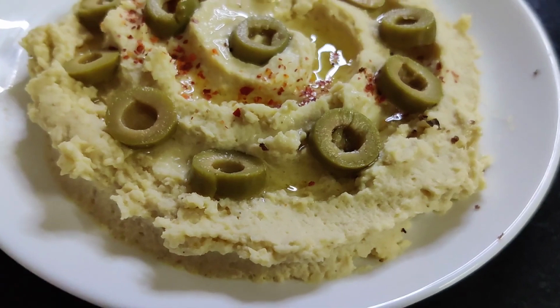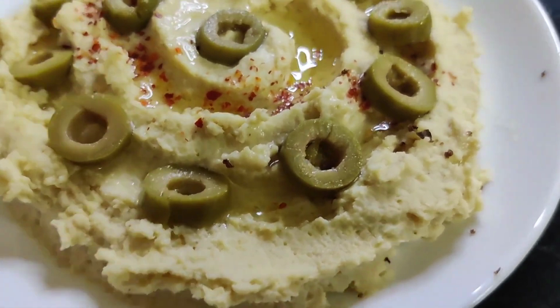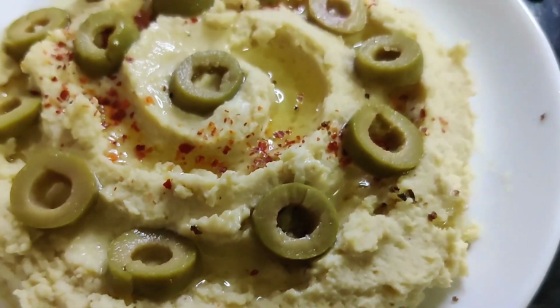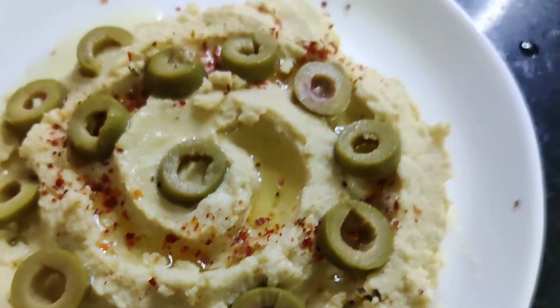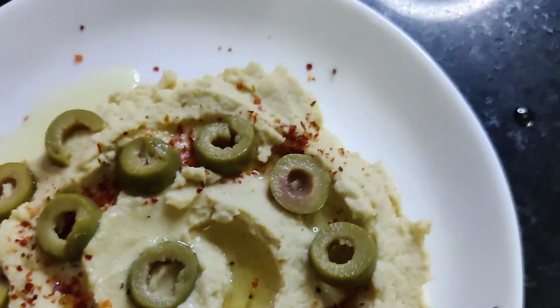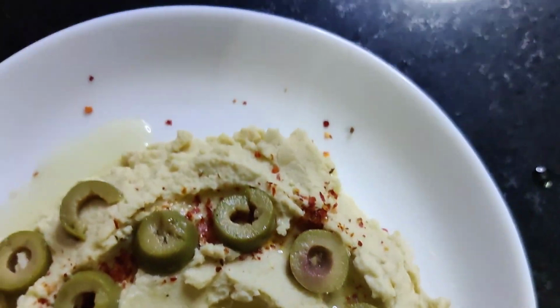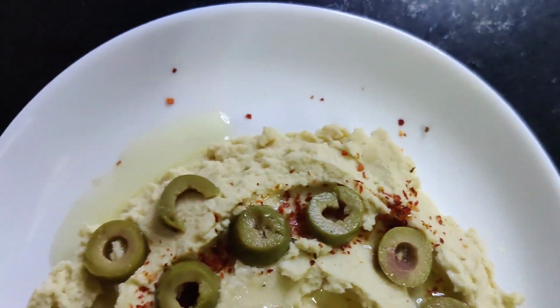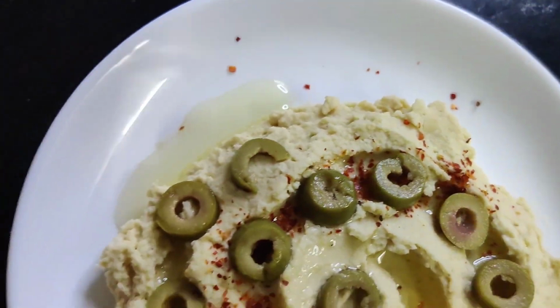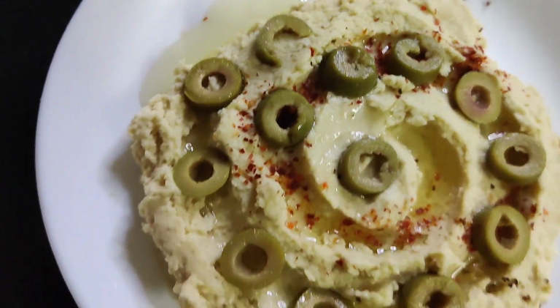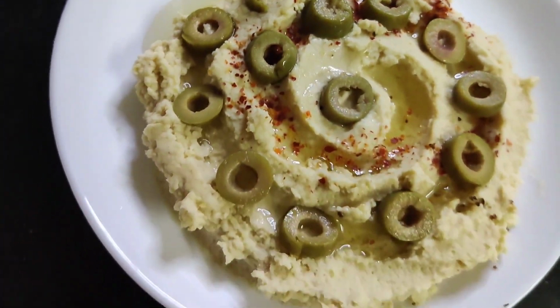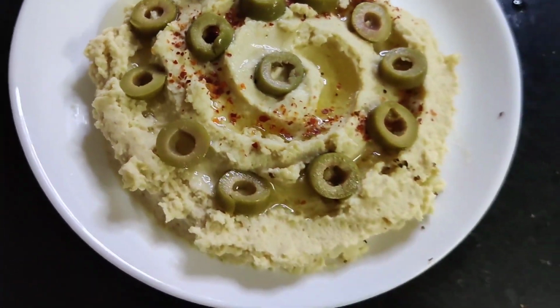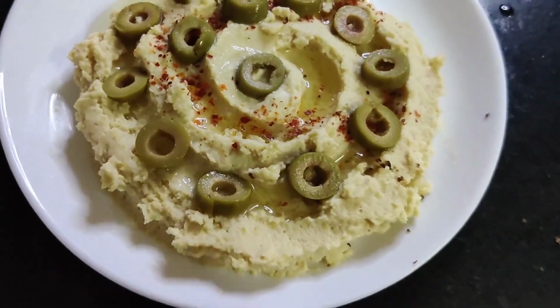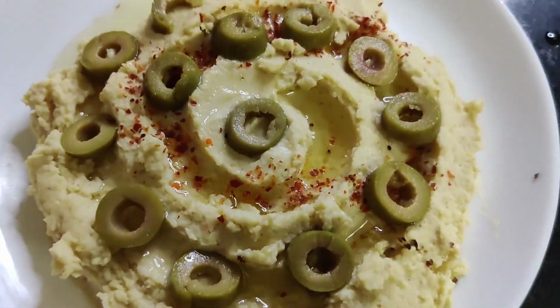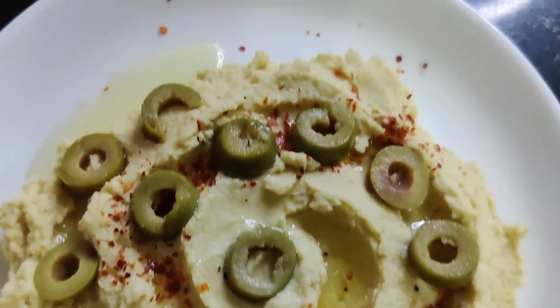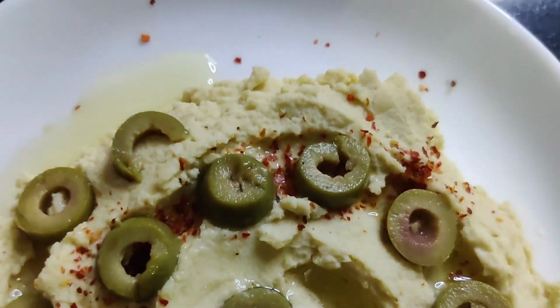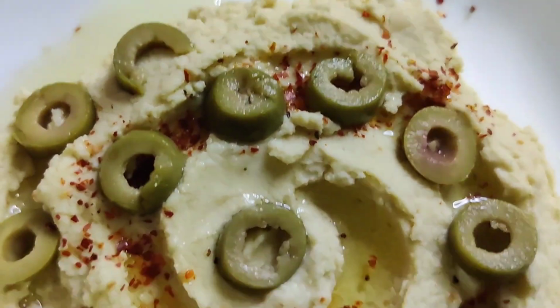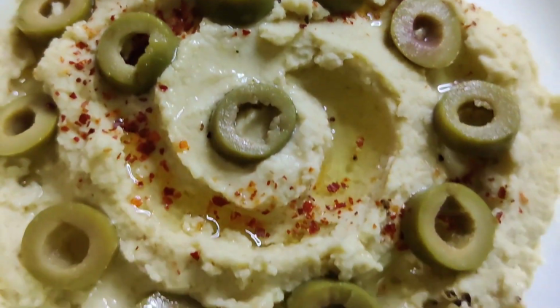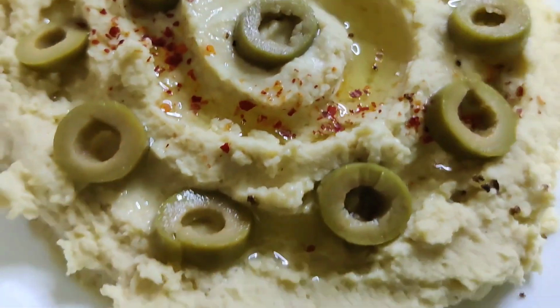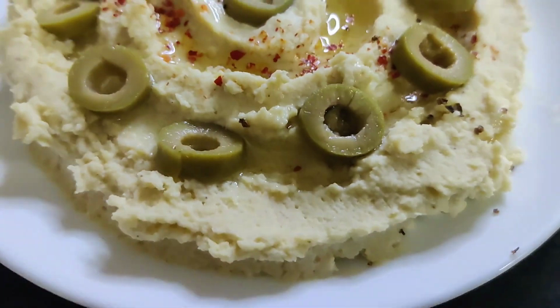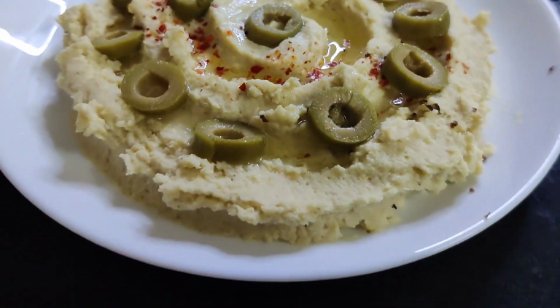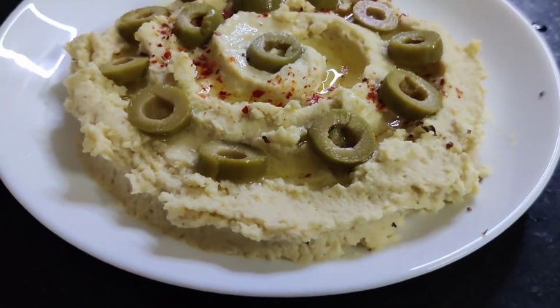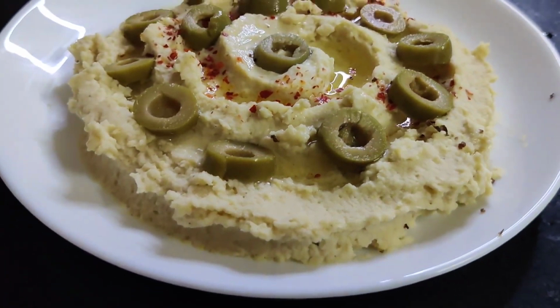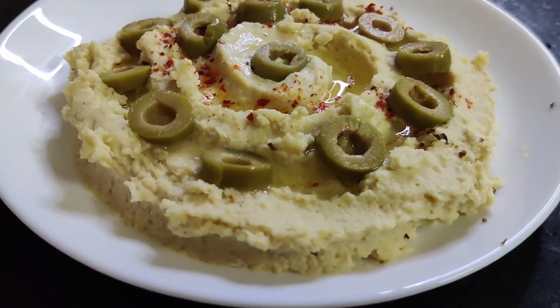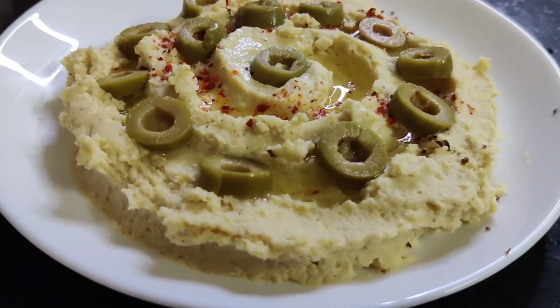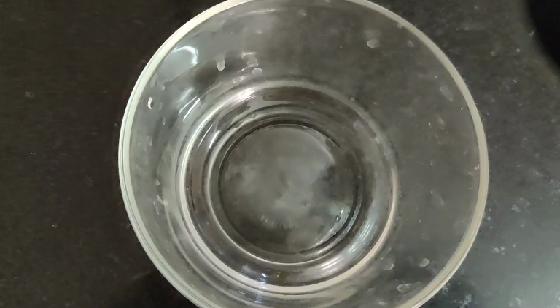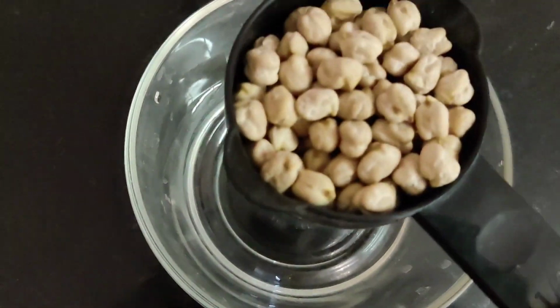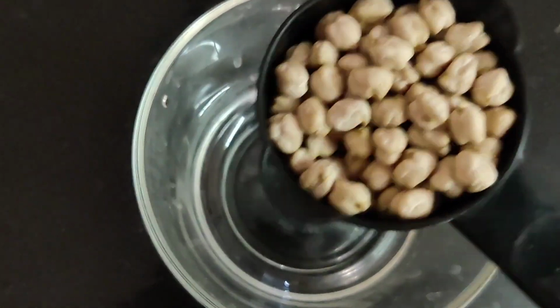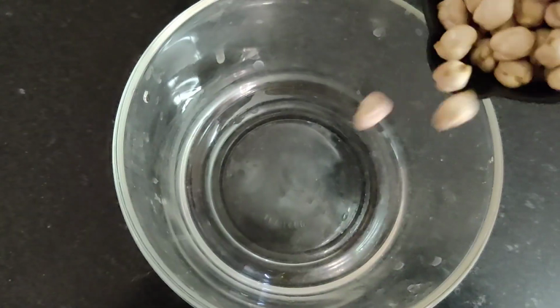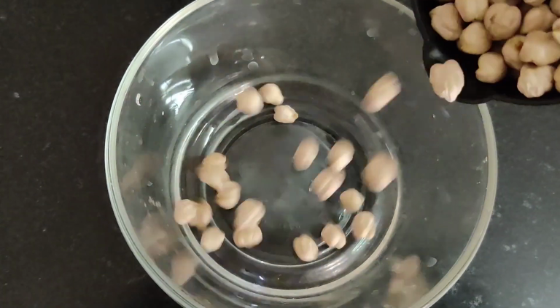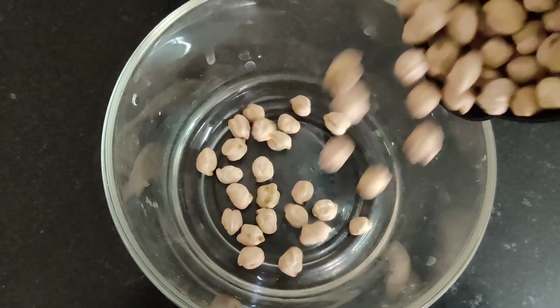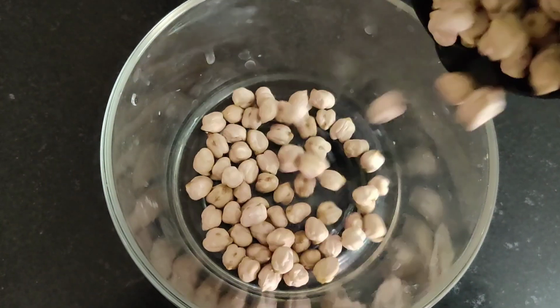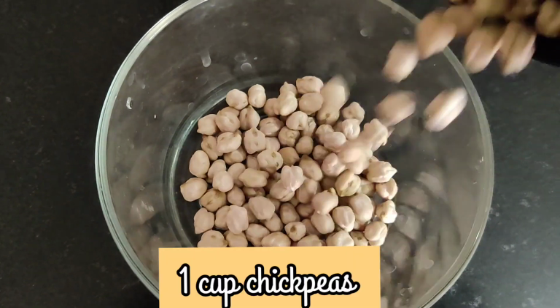Assalamu alaikum! Today I'm going to be making hummus. Hummus is a Middle Eastern dish — basically a spread or dip made from chickpeas. We'll be using 1 cup of chickpeas.